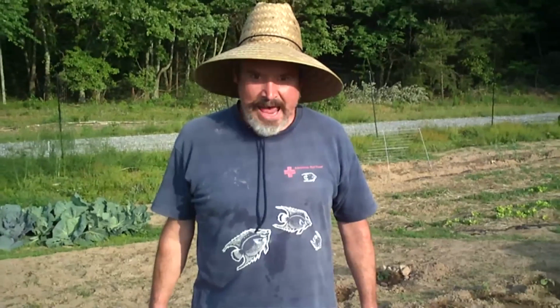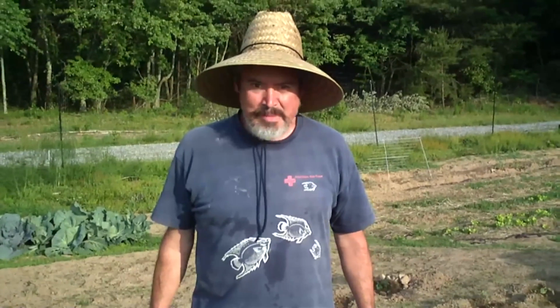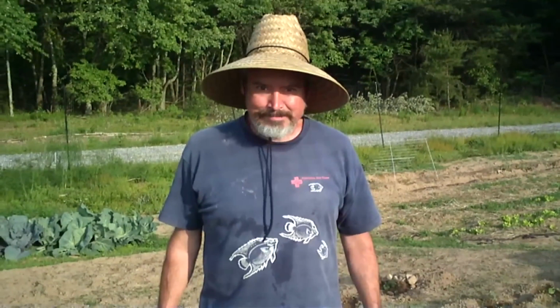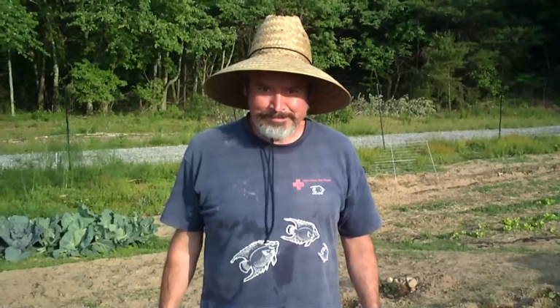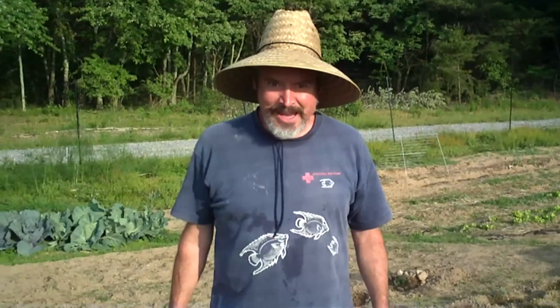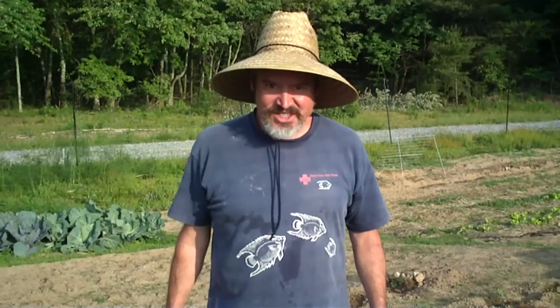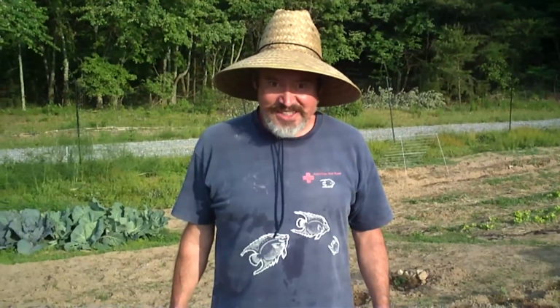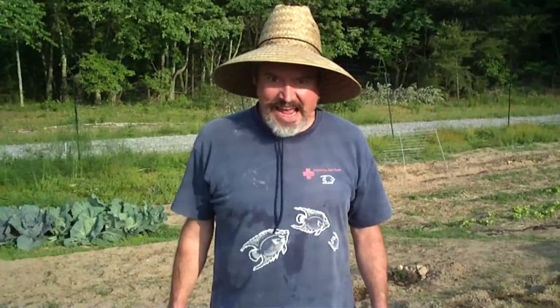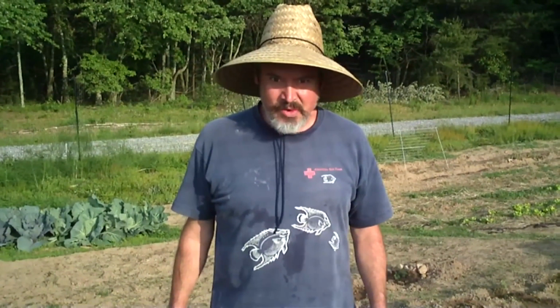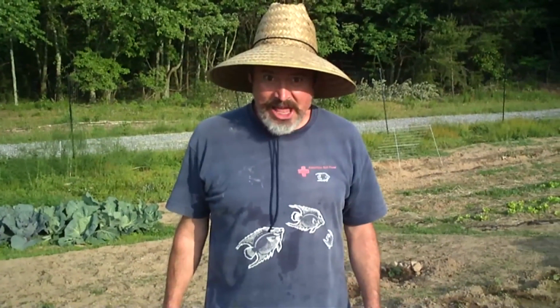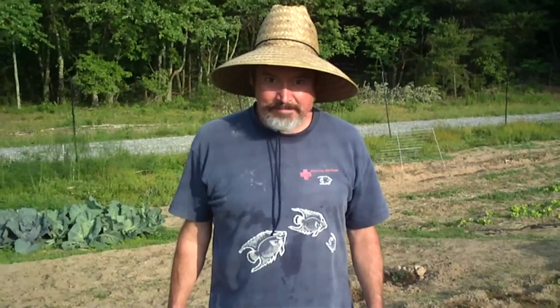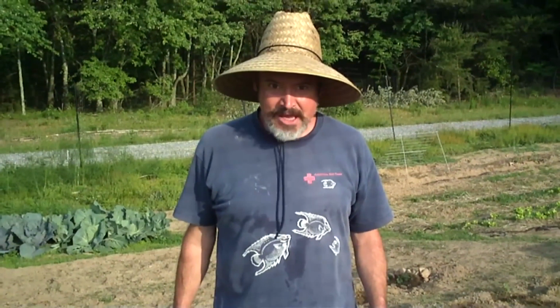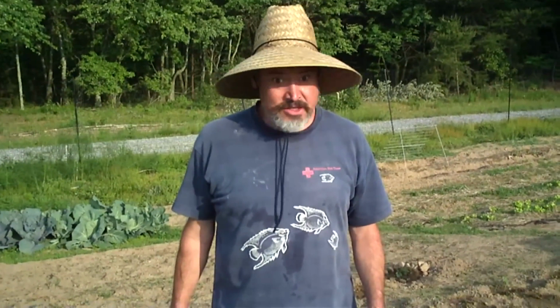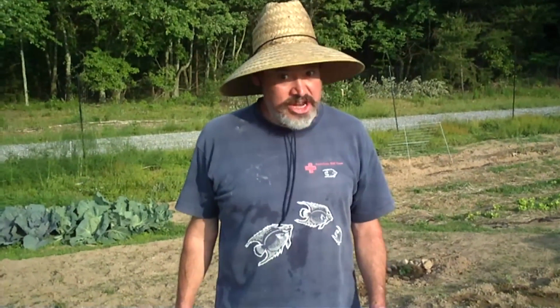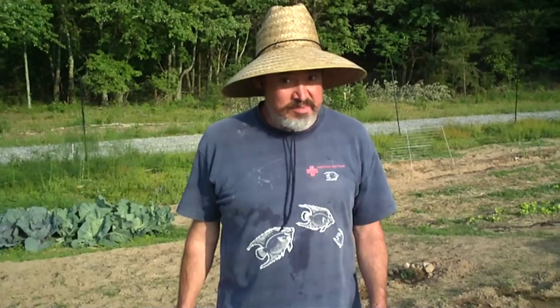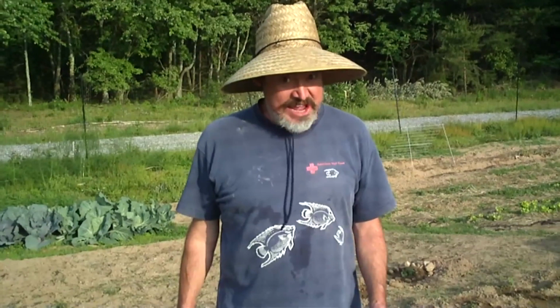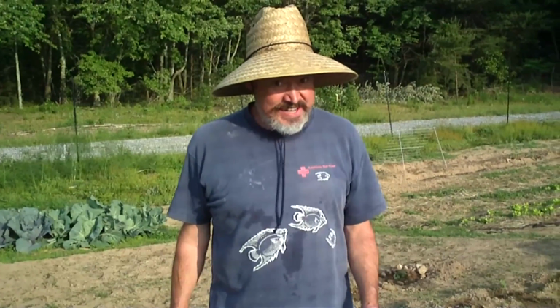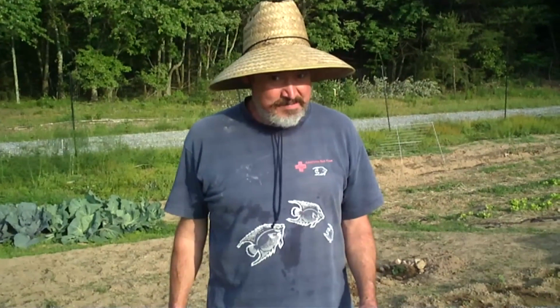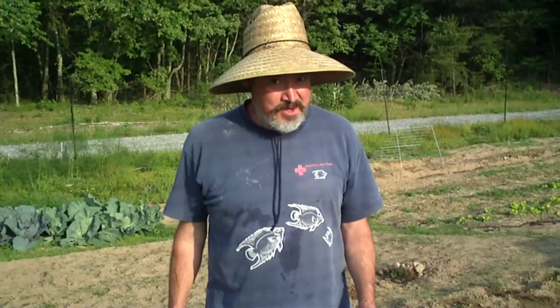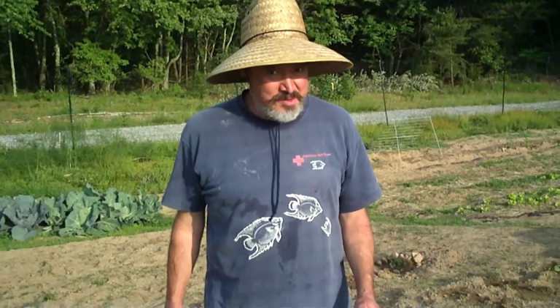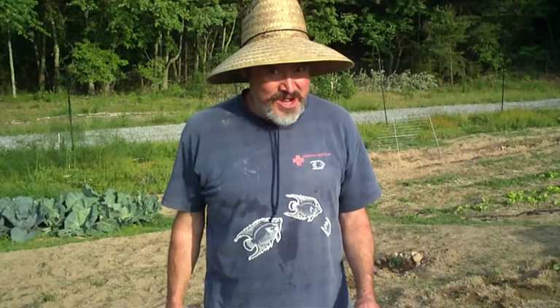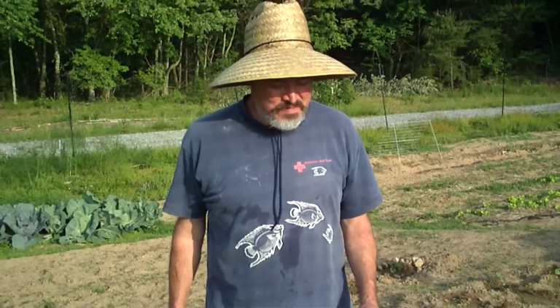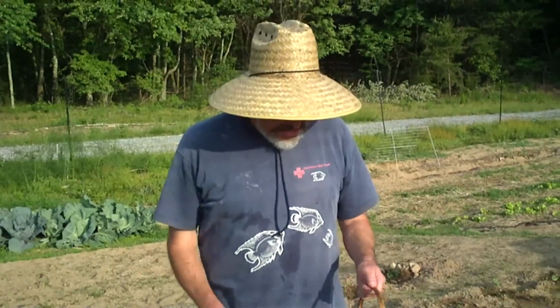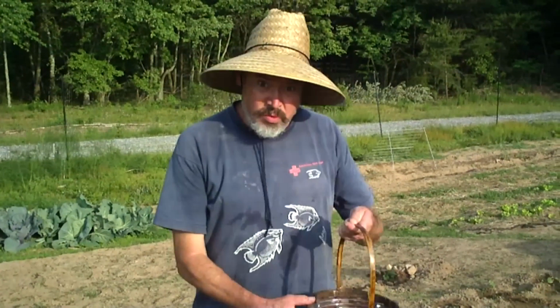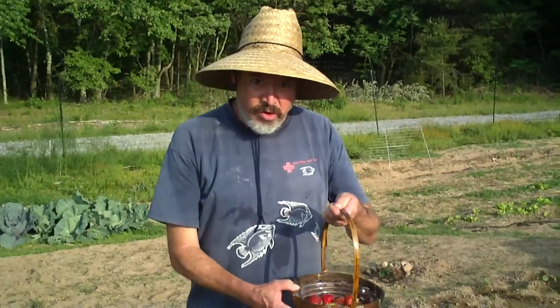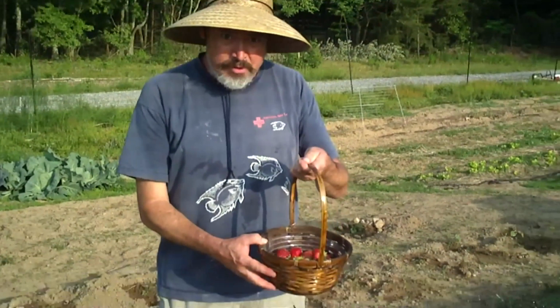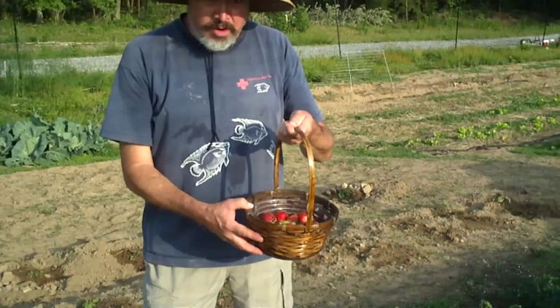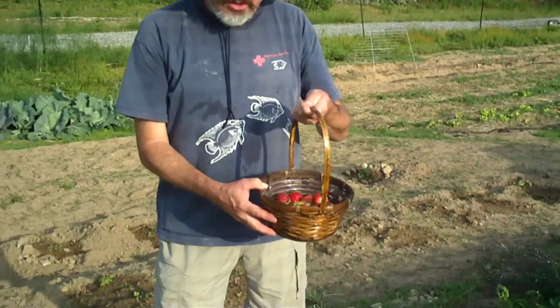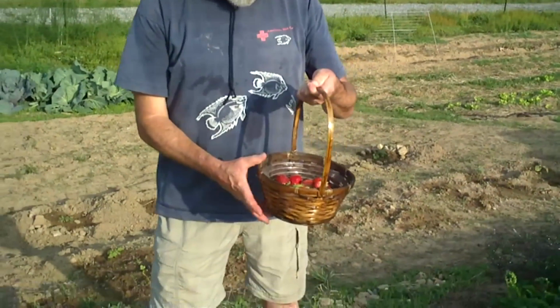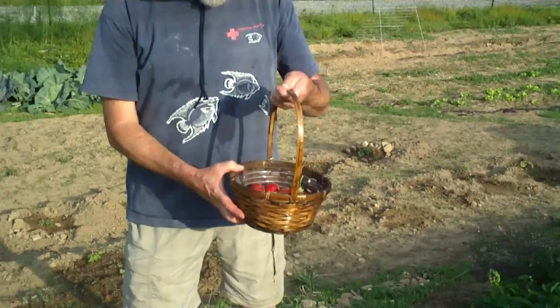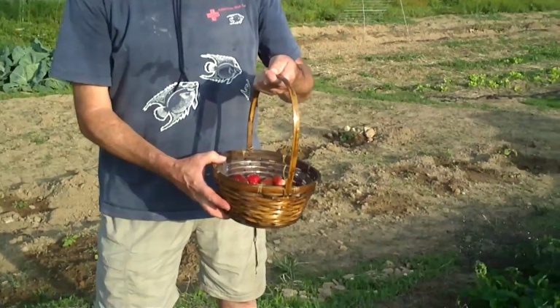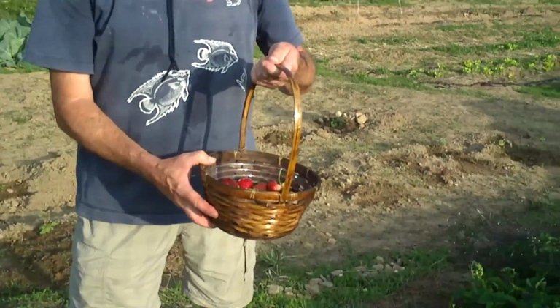Hi, I'm back. This is Uncle Ty Ty with the Green Planet — that's Green Plant It for those of you in the know. Just wanted to show off our strawberries that we're growing here at Camp Woodmont.